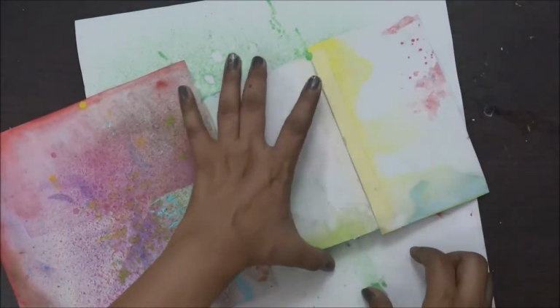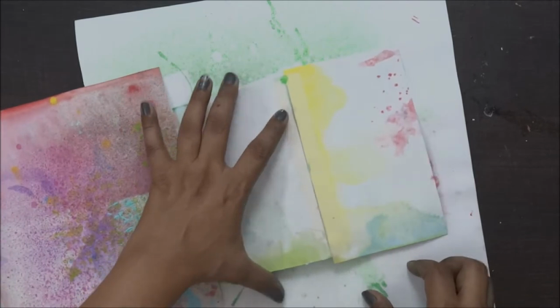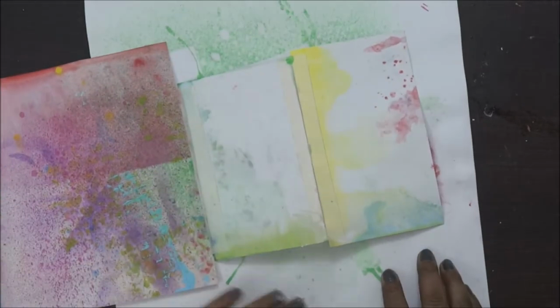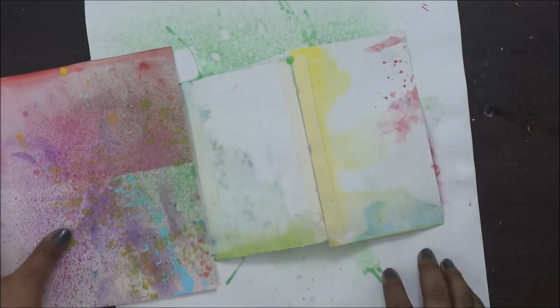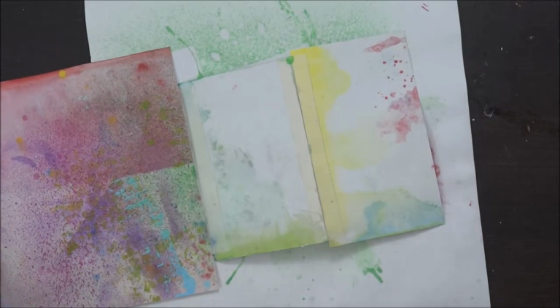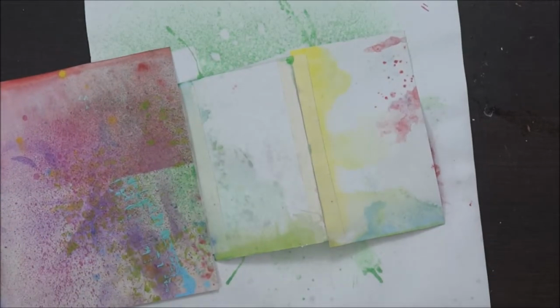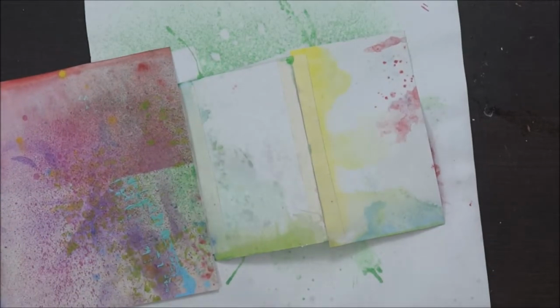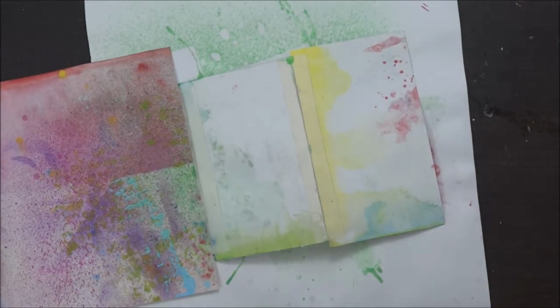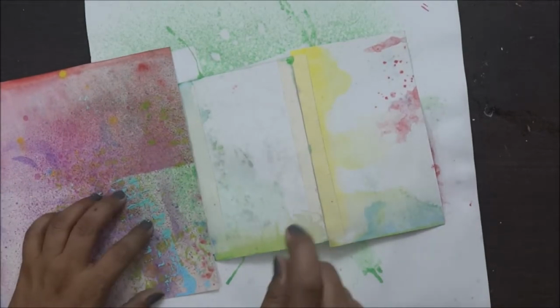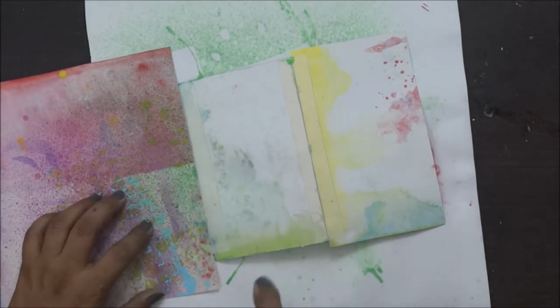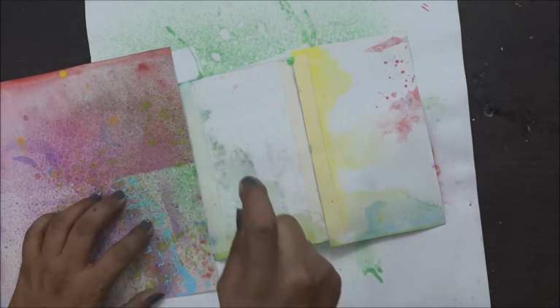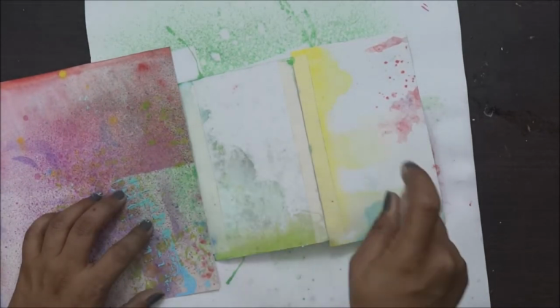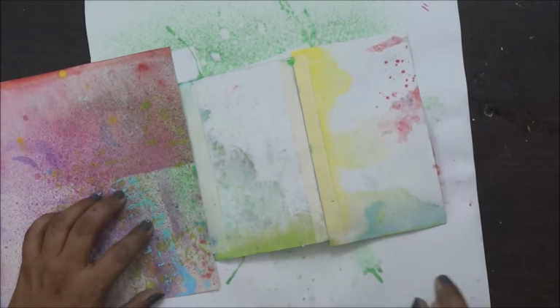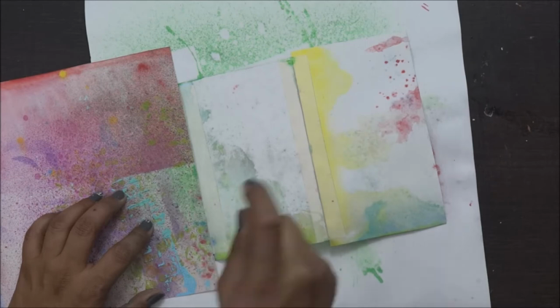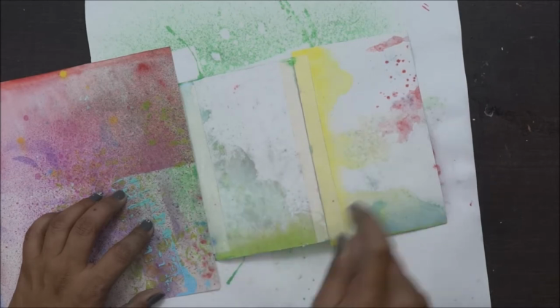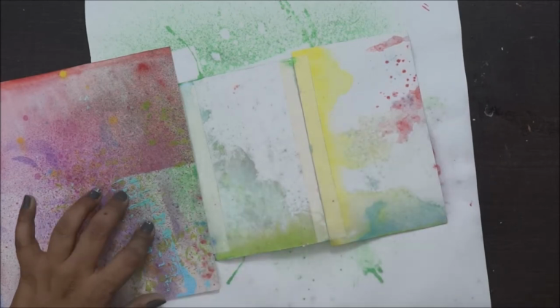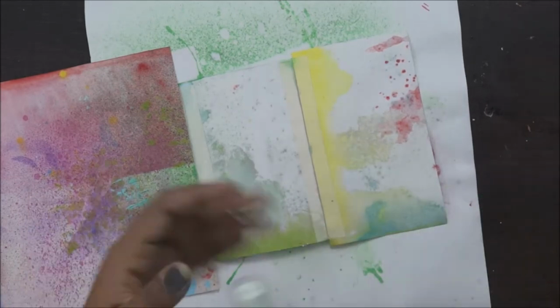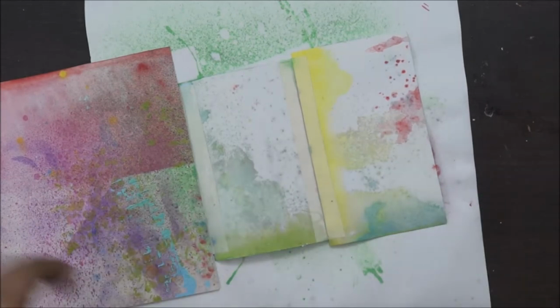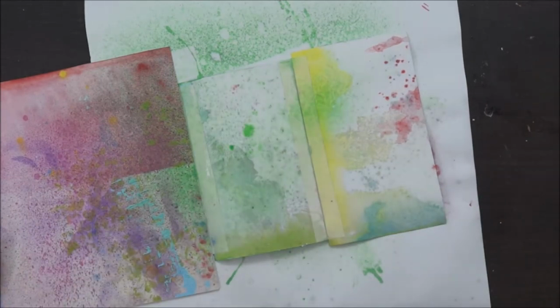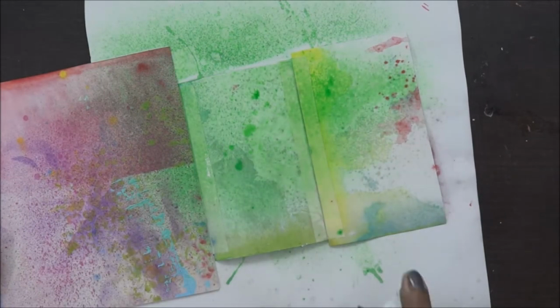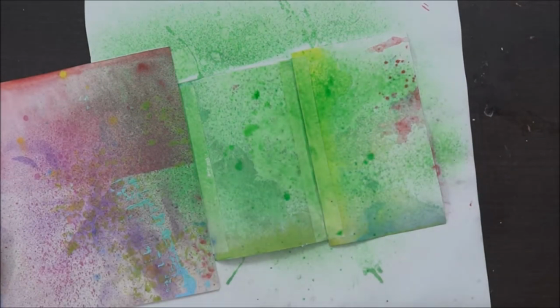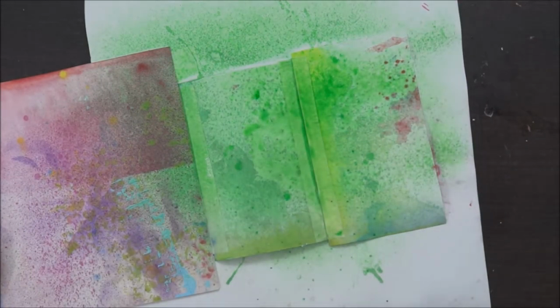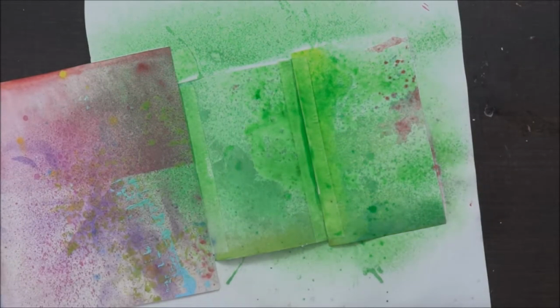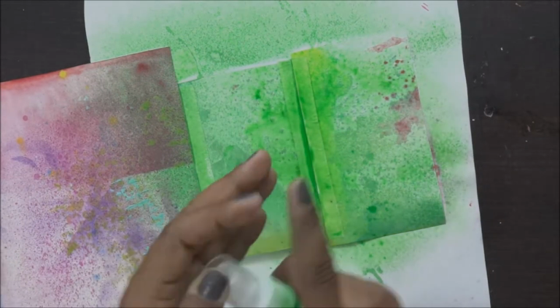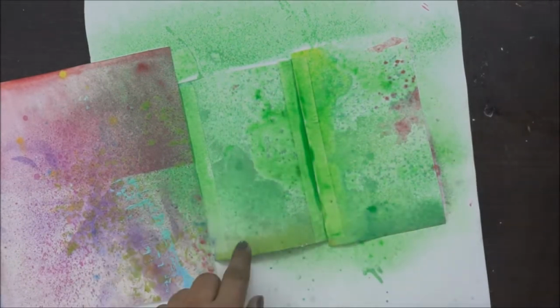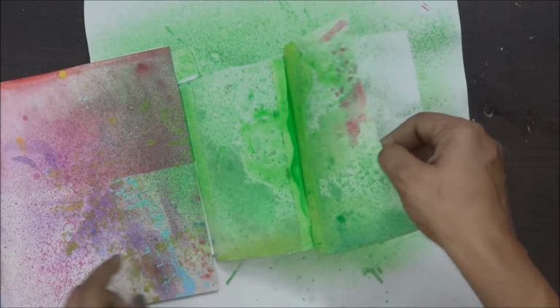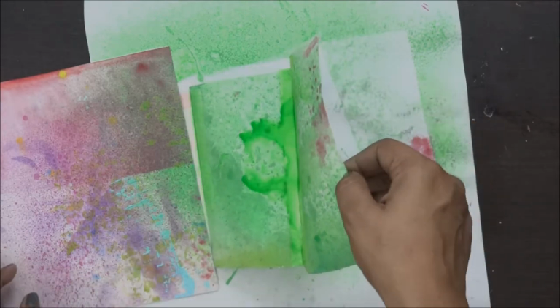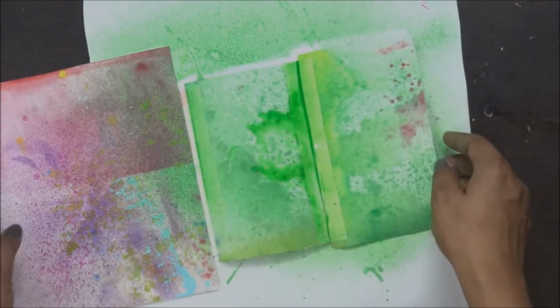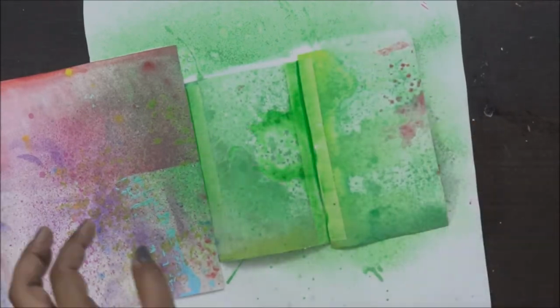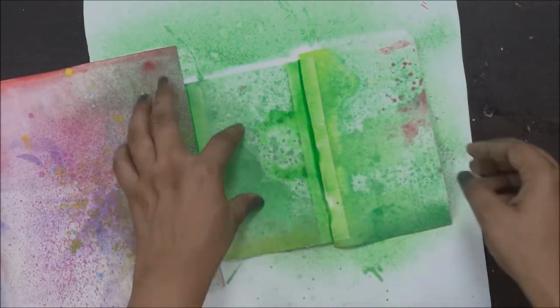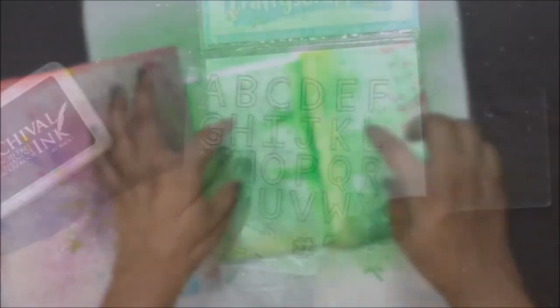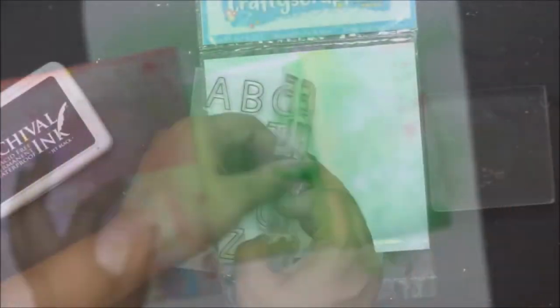Now it's time to play with colors. I'm using a leftover piece of my cardstock before applying colors. For the first tag — the smaller one — I'm using chalk paint from Crafty Scrappers.